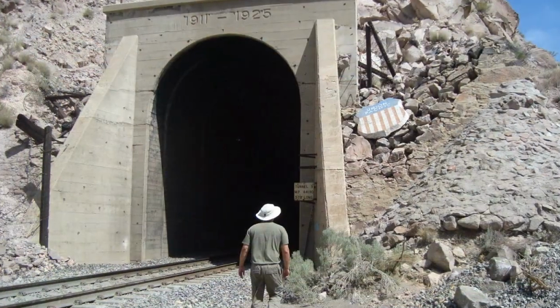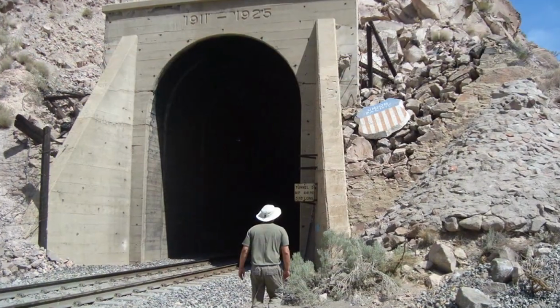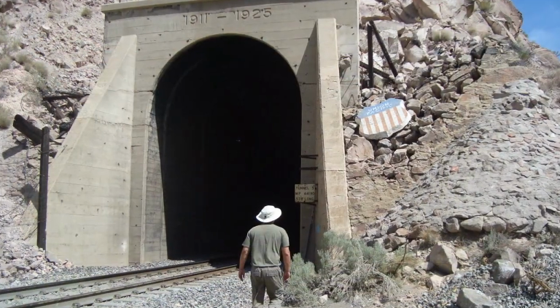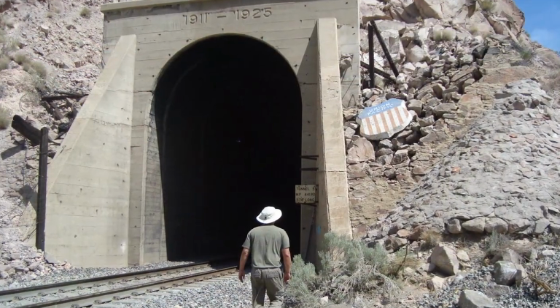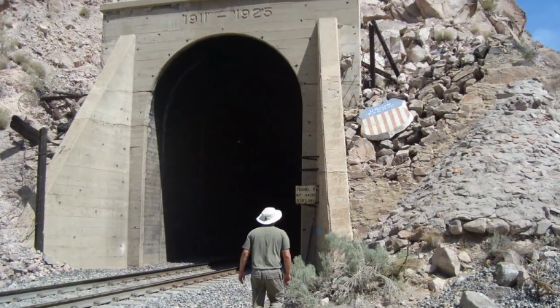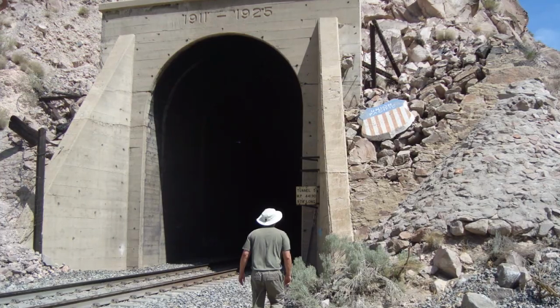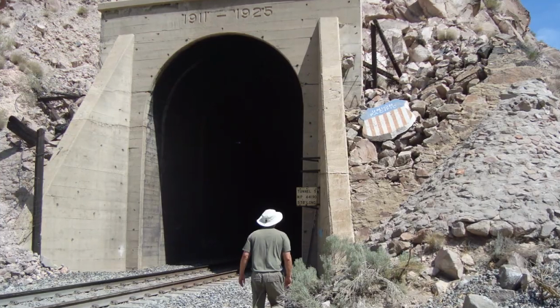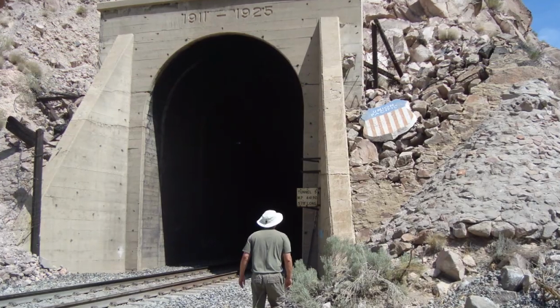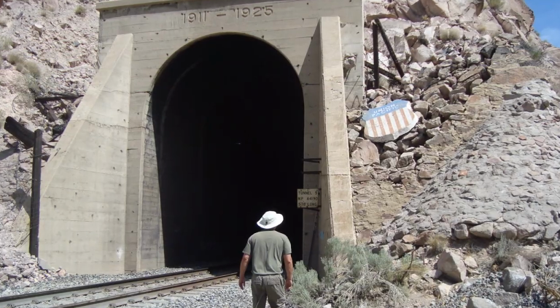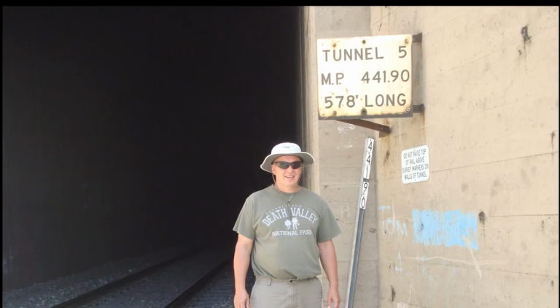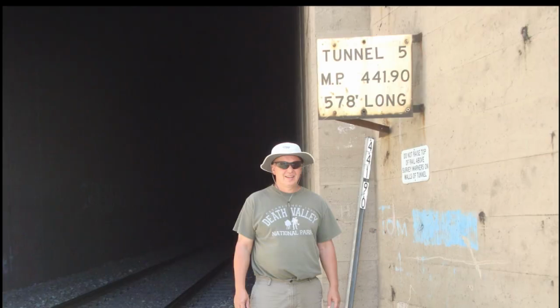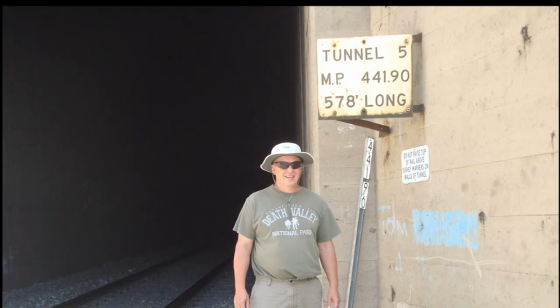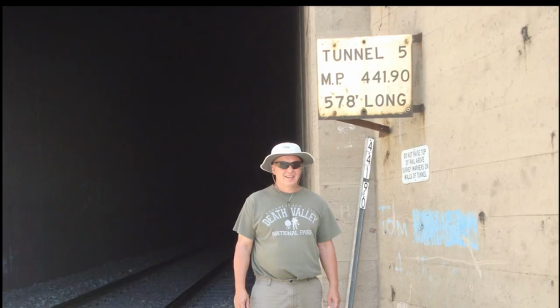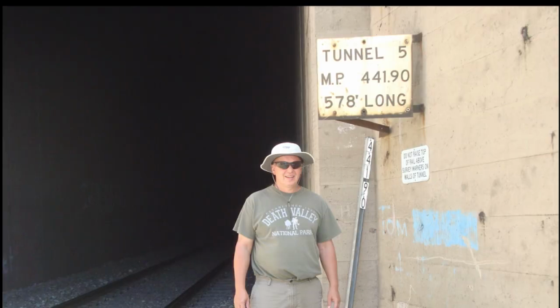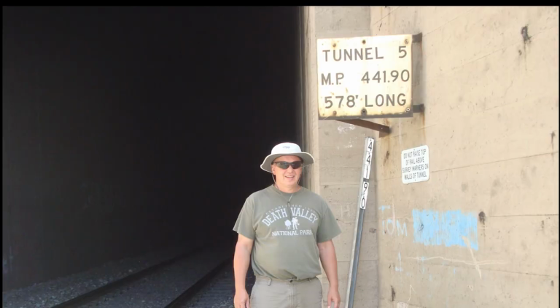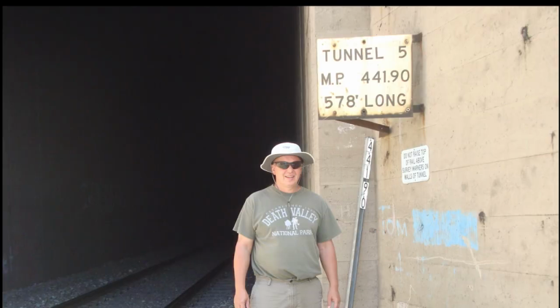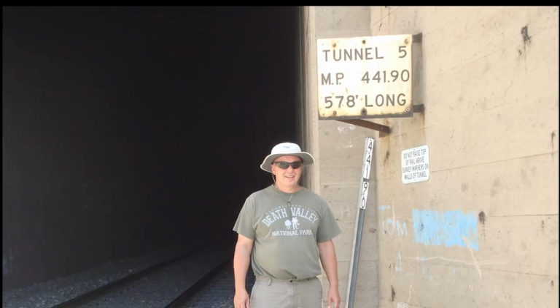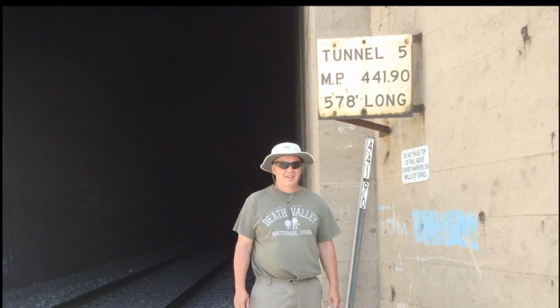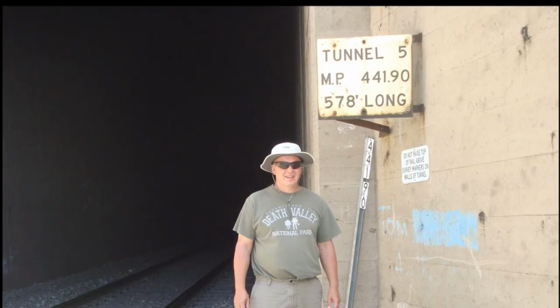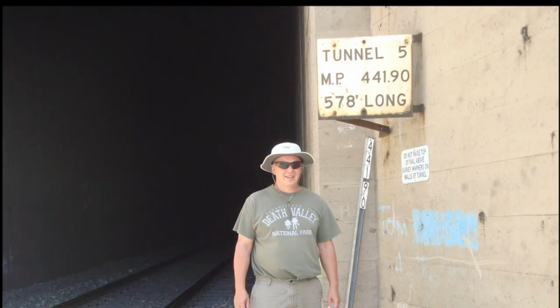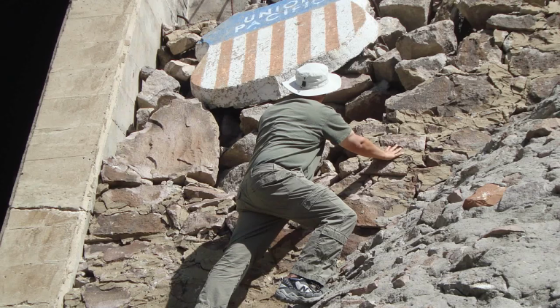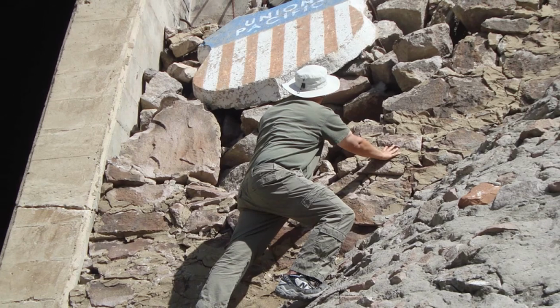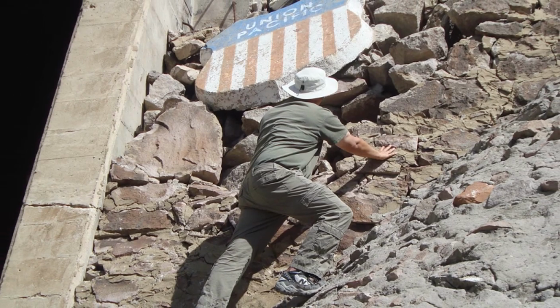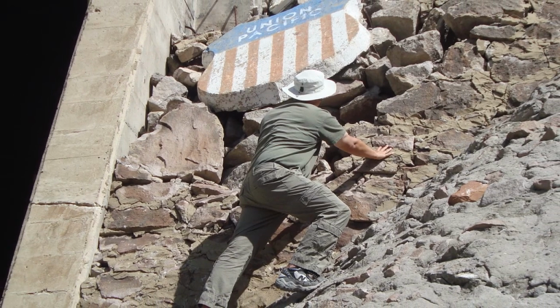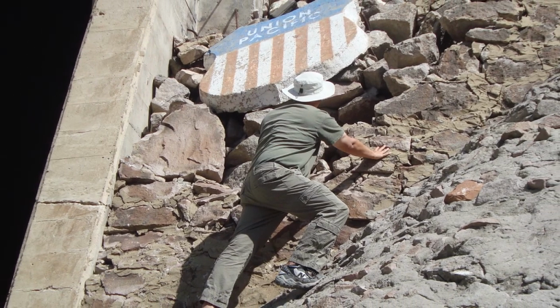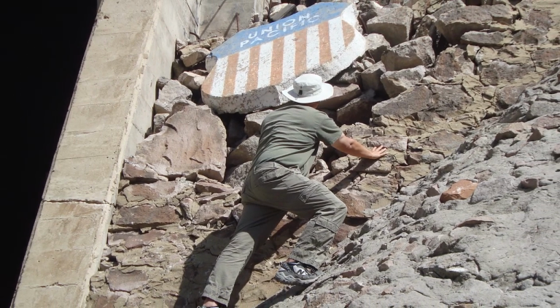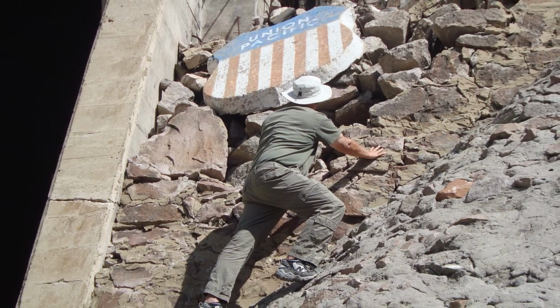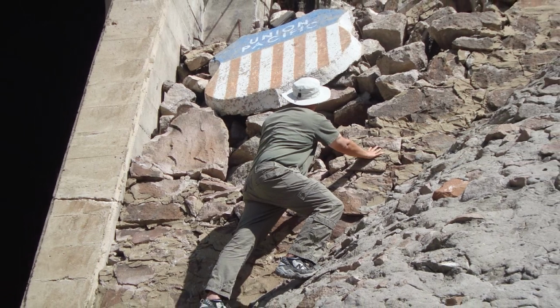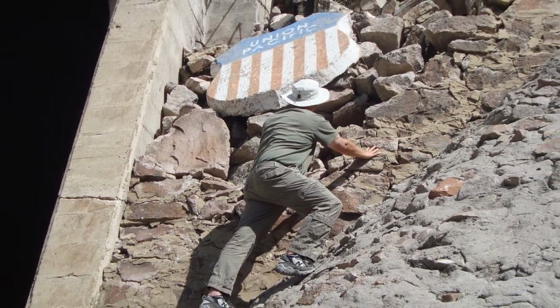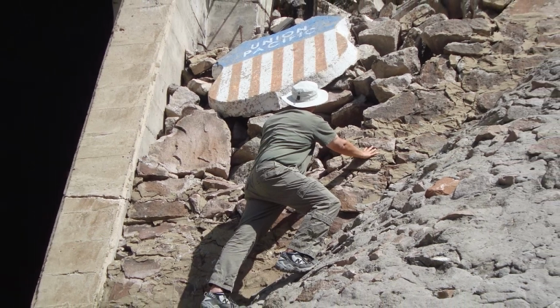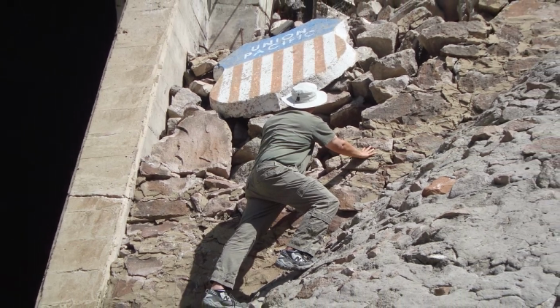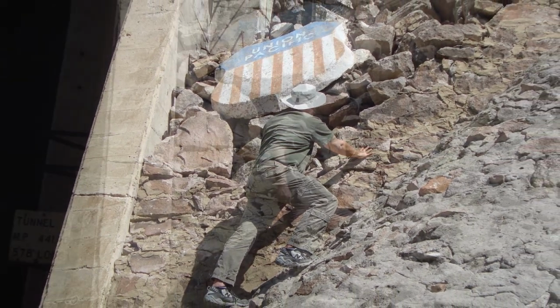Next, we stopped to explore Railroad Tunnel No. 5. This Union Pacific sign was up on the hill. Pretty cool.